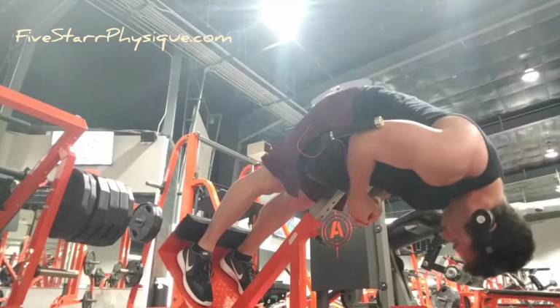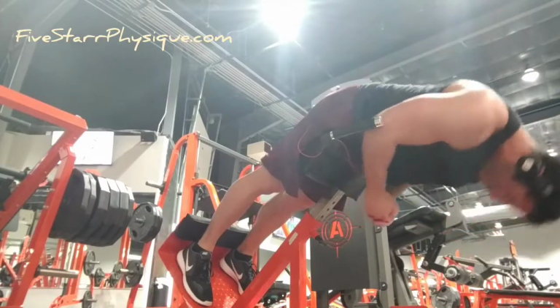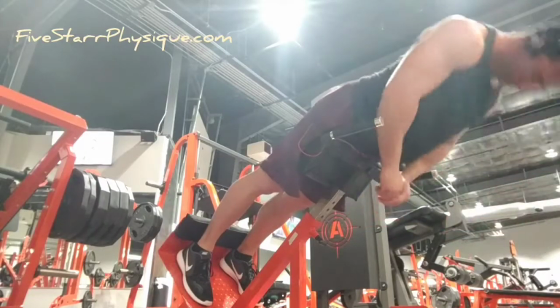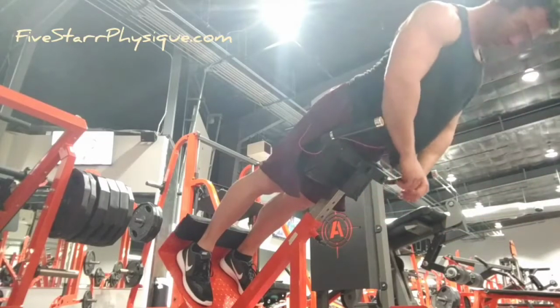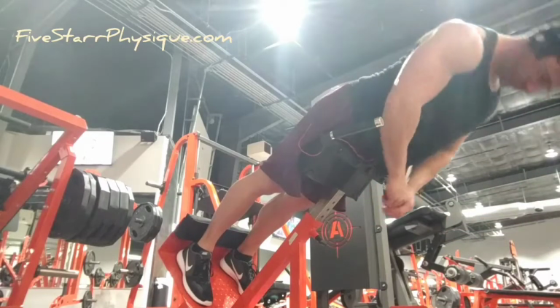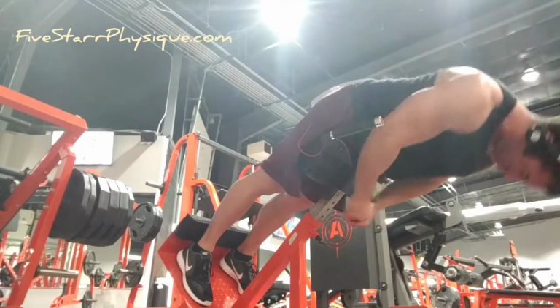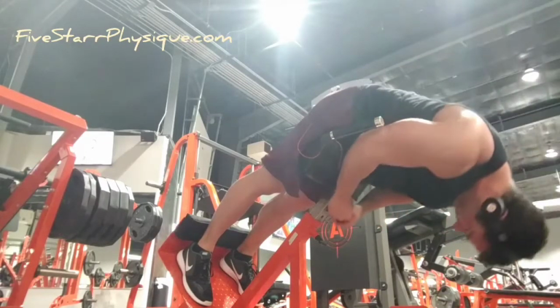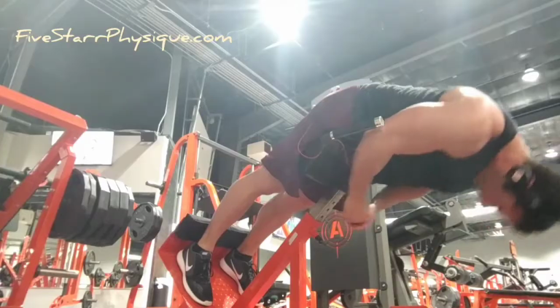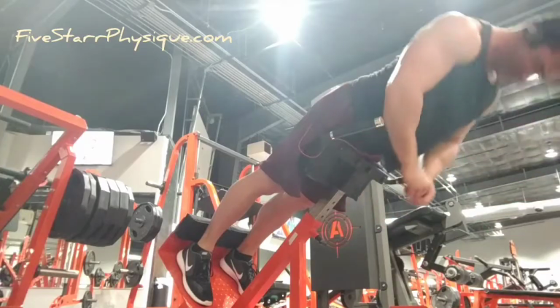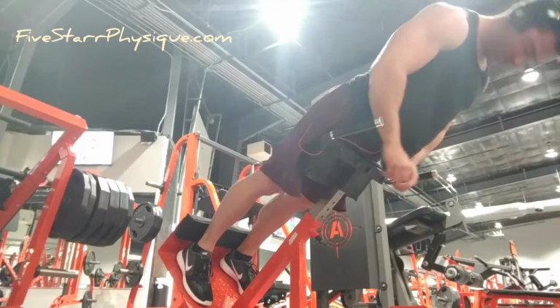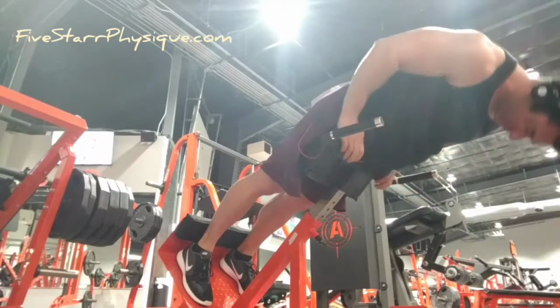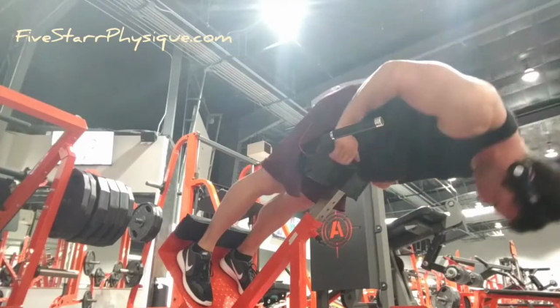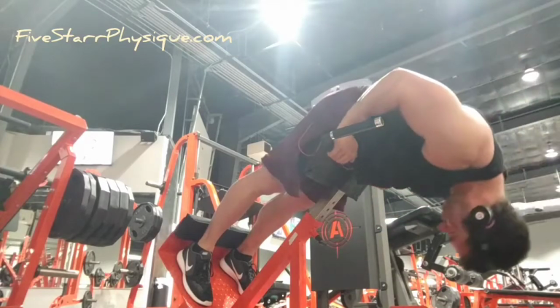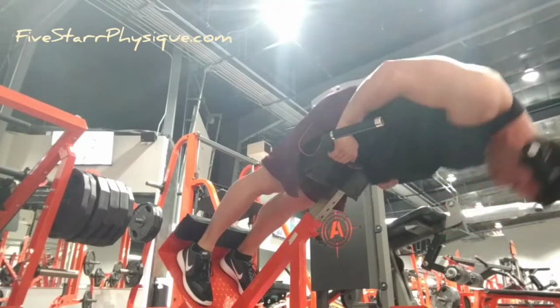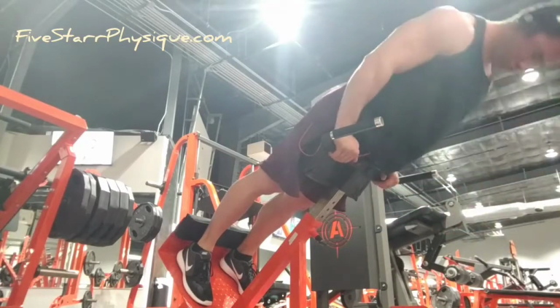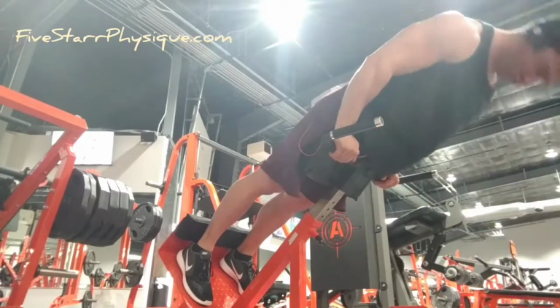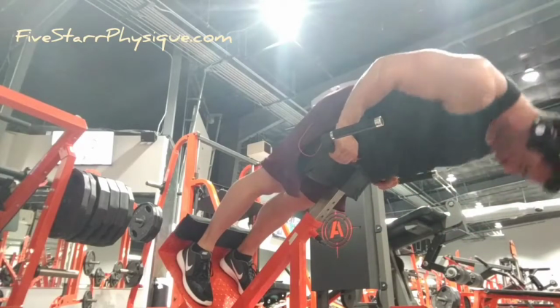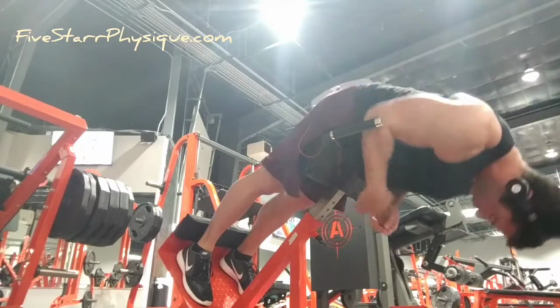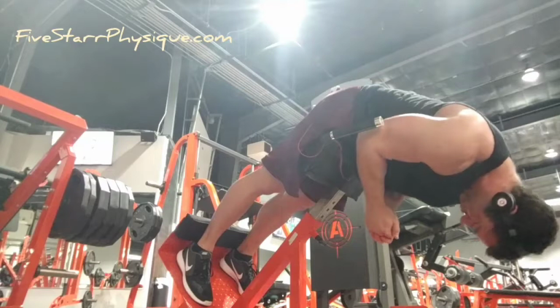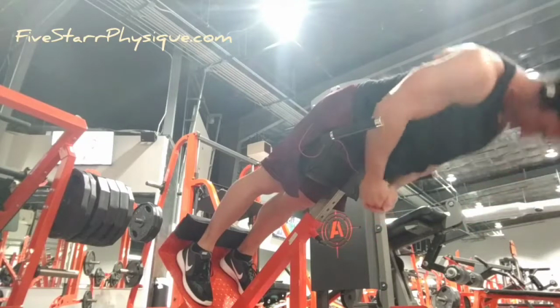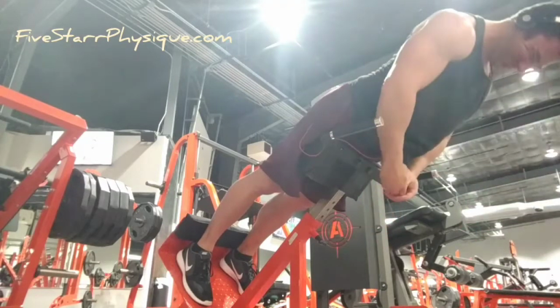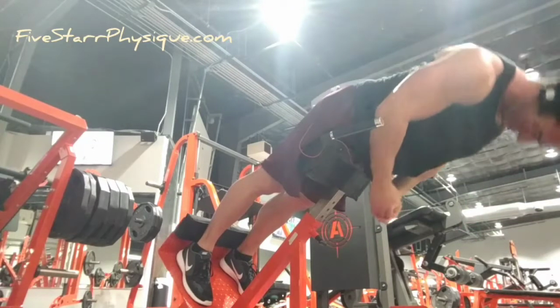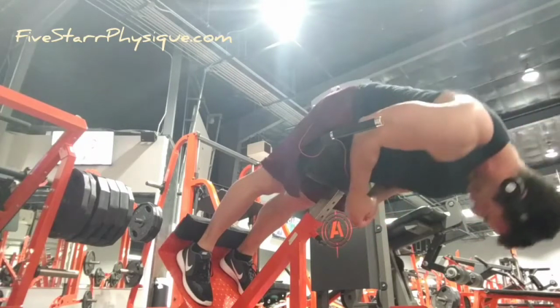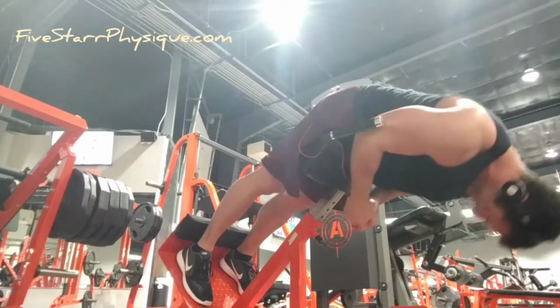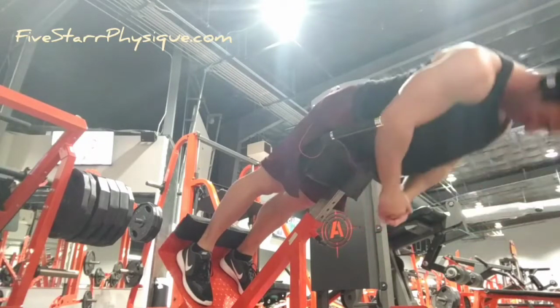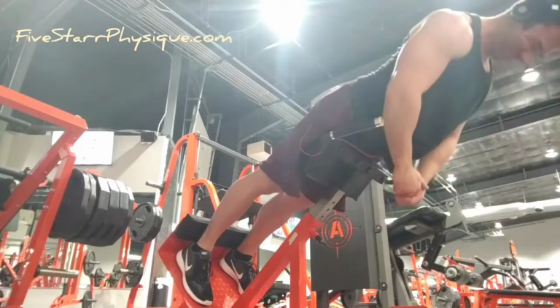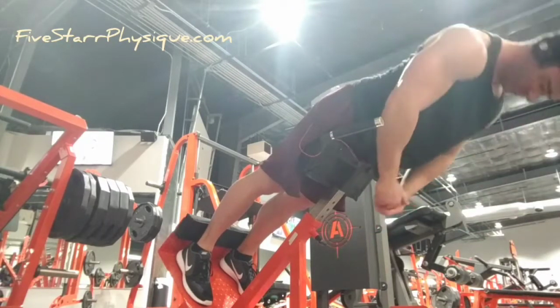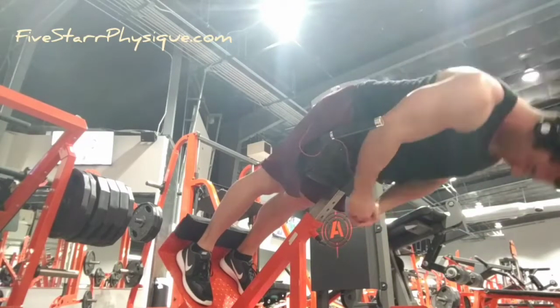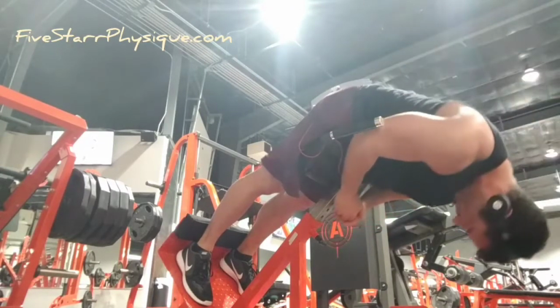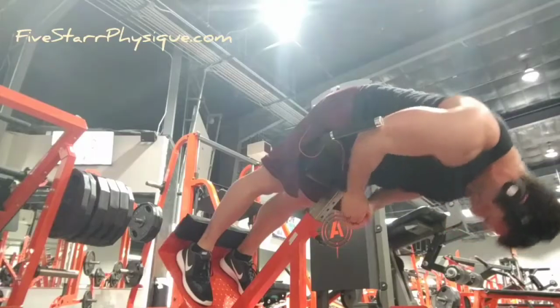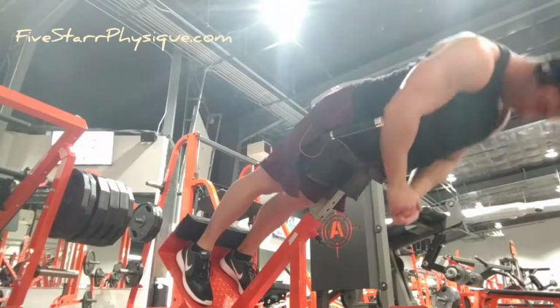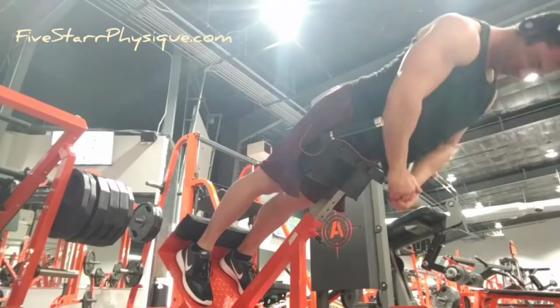What we're focusing on here is spinal flexion. You'll notice I'm not keeping the back rigid and flat — I'm allowing it to flex forward, because what the spinal erectors do is extend the spine. If you don't allow it to flex and lose its rigidity, they can't extend and the muscles can't work, at least not in any way other than through a static contraction.